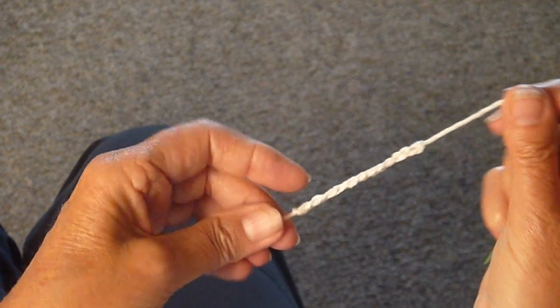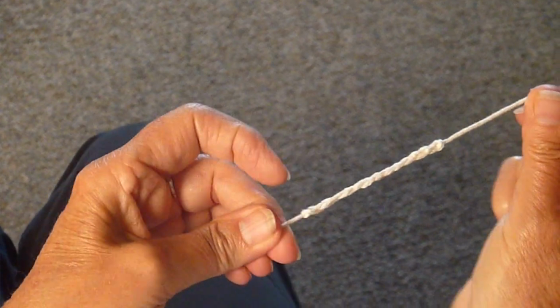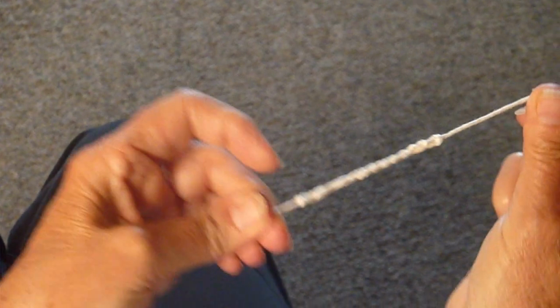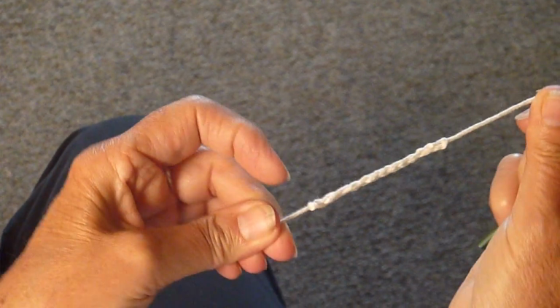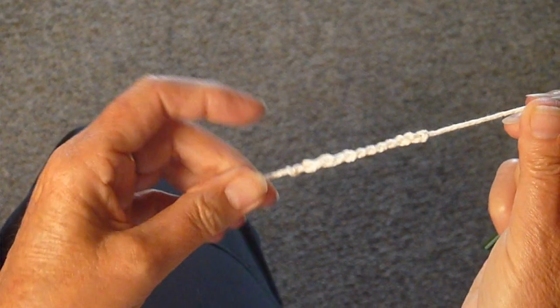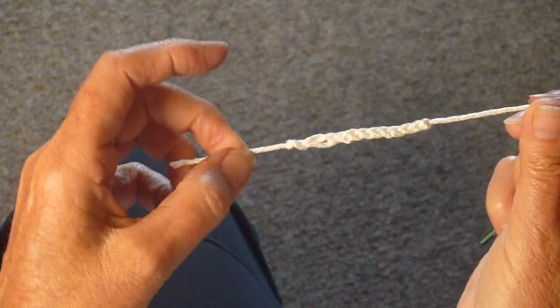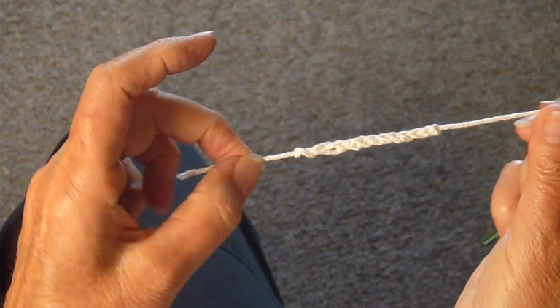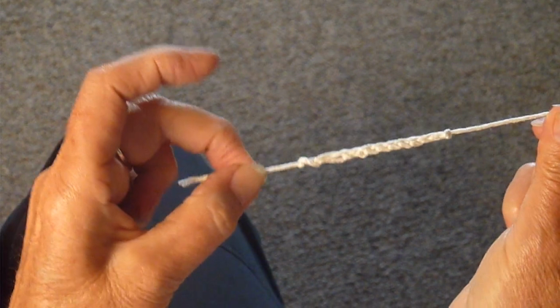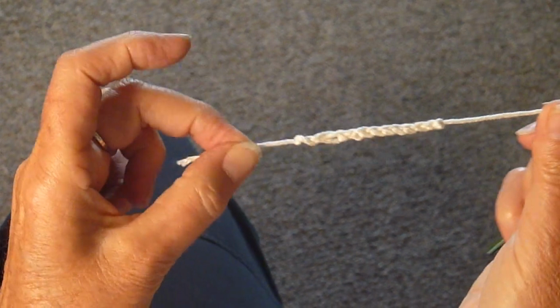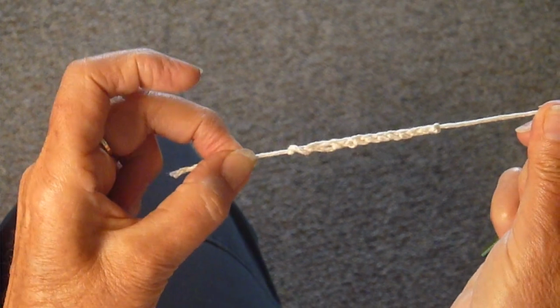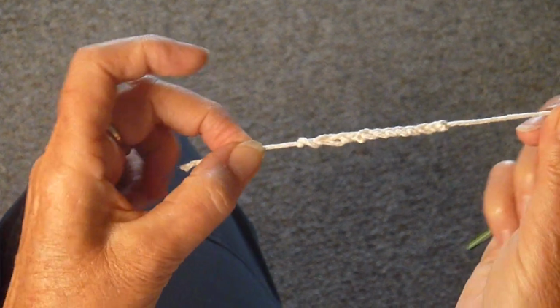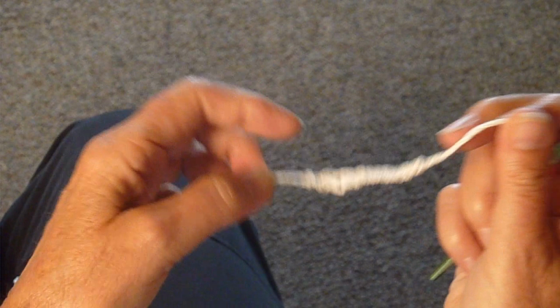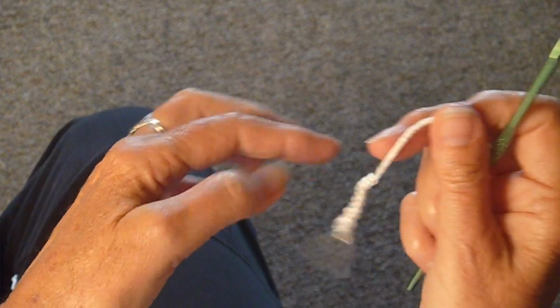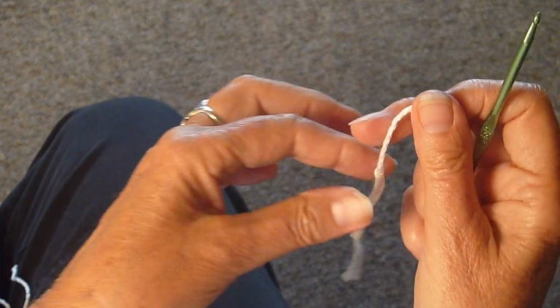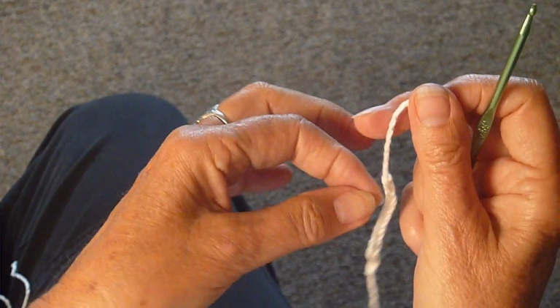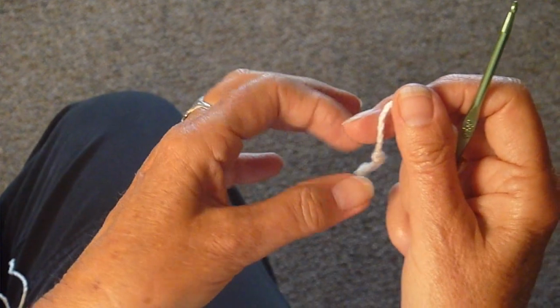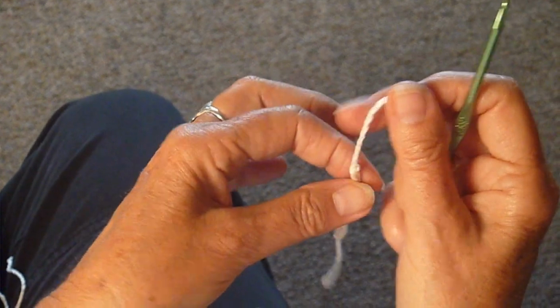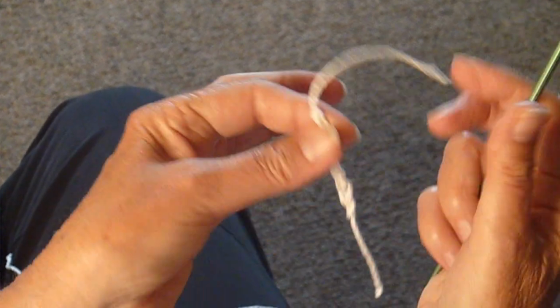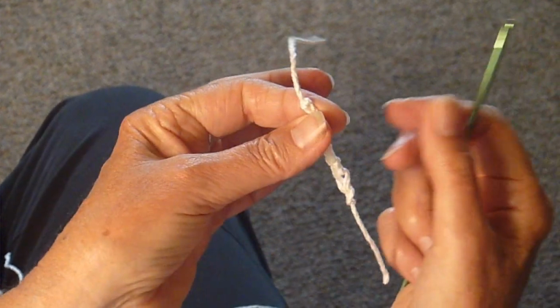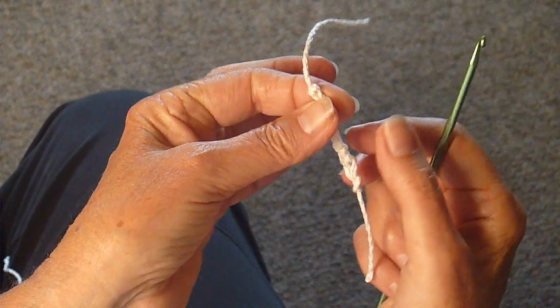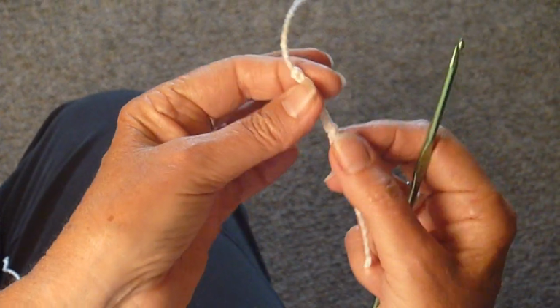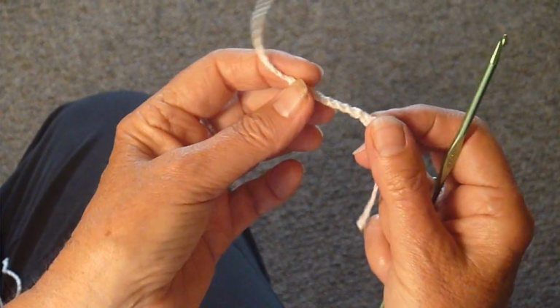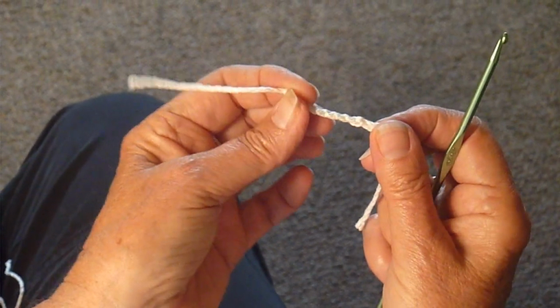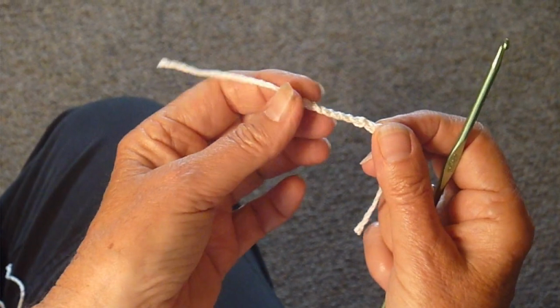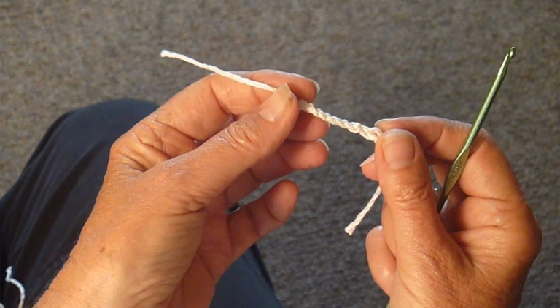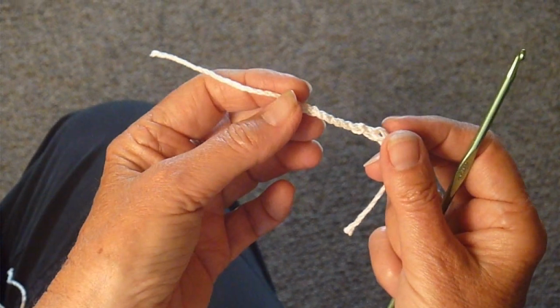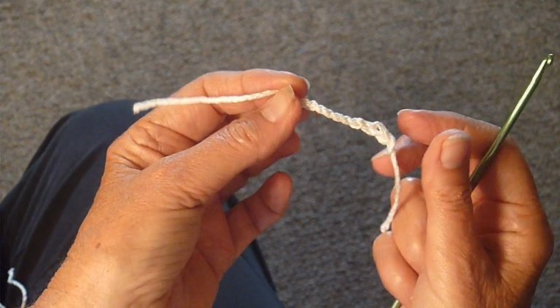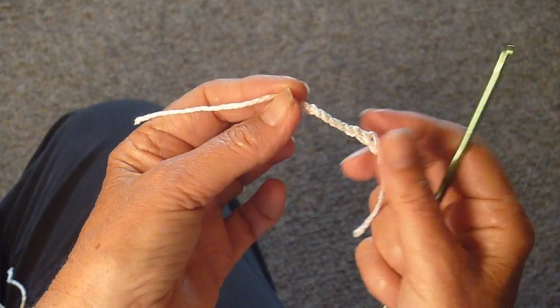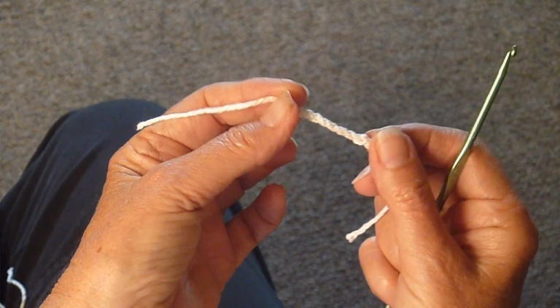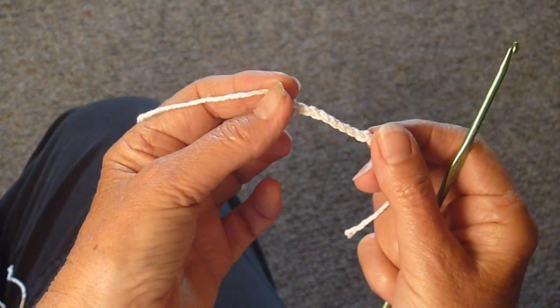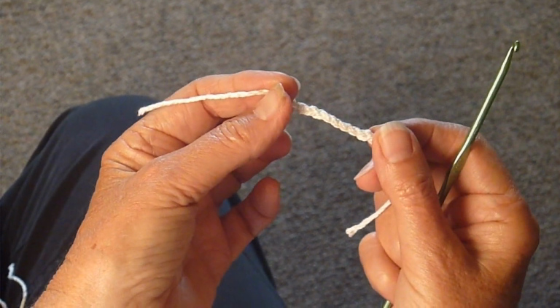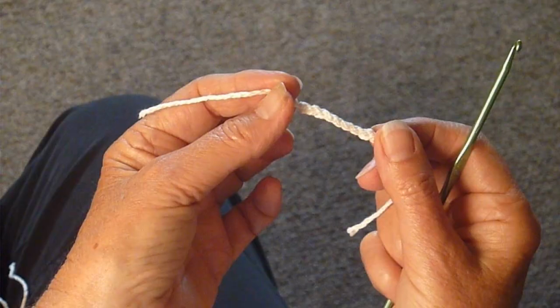So that's what your cord will look like. Then you just weave it through the holes in the purse. I'll show you how to do that in a minute.